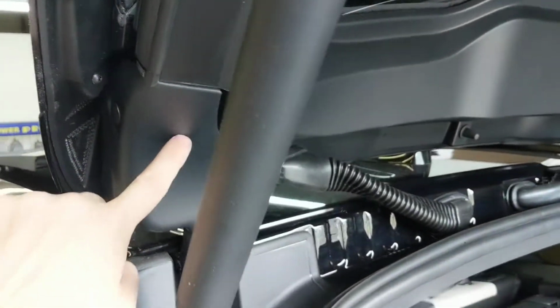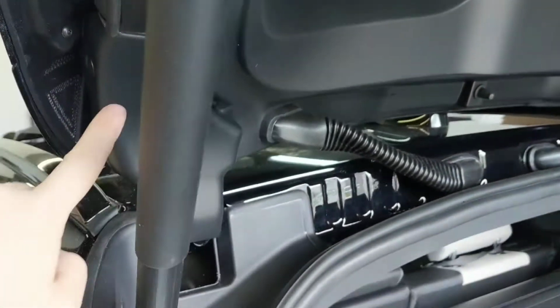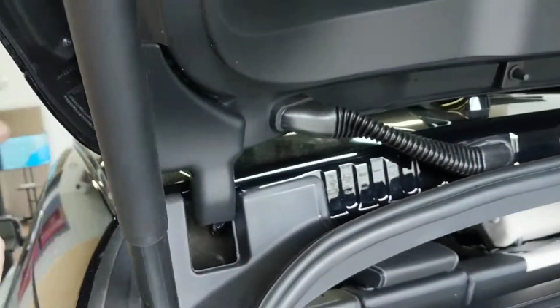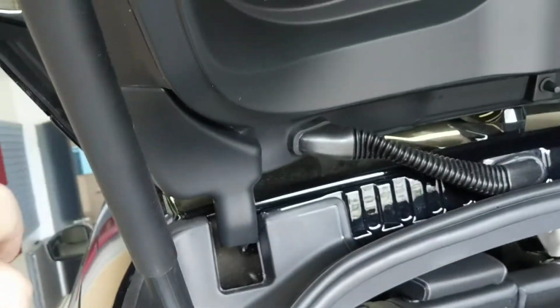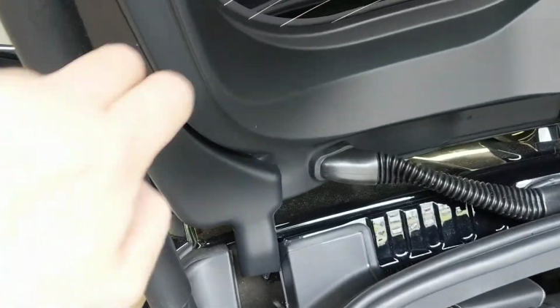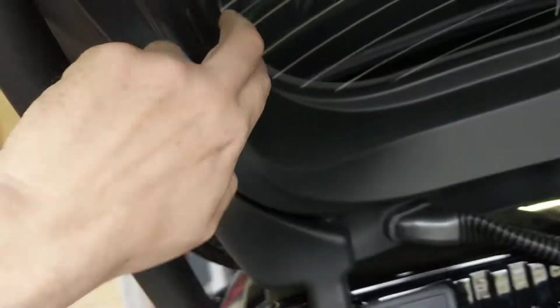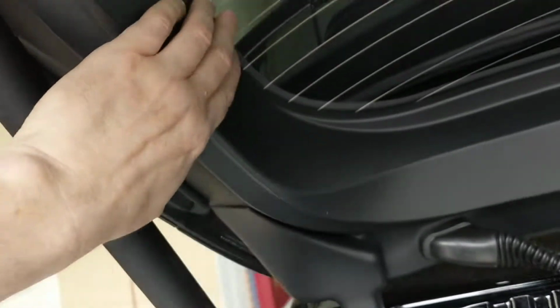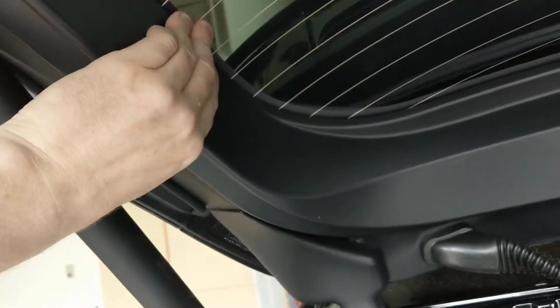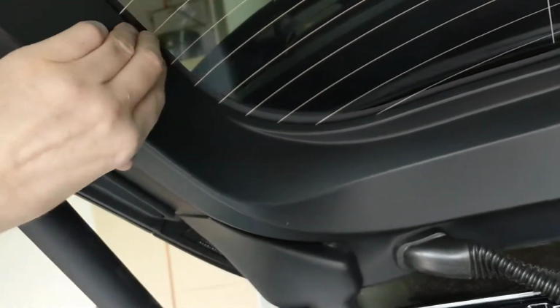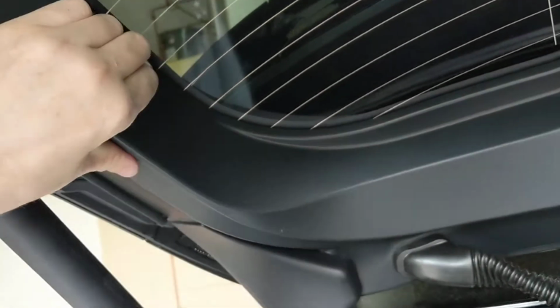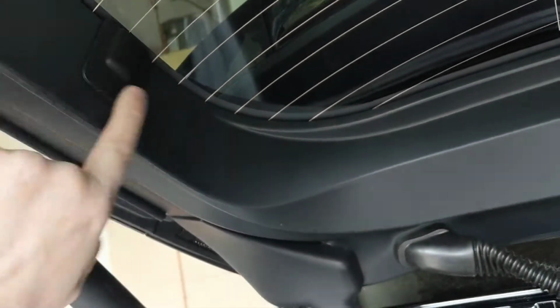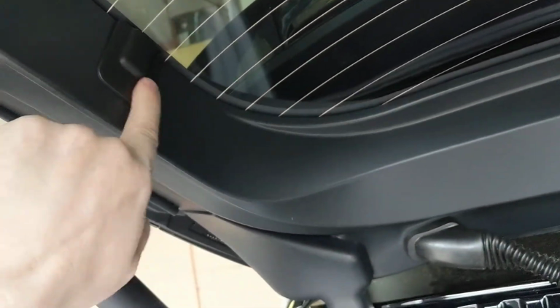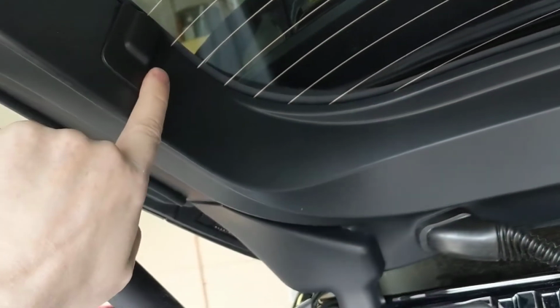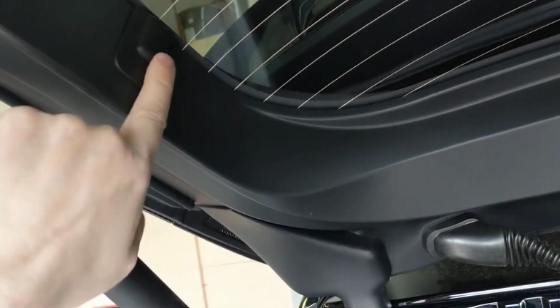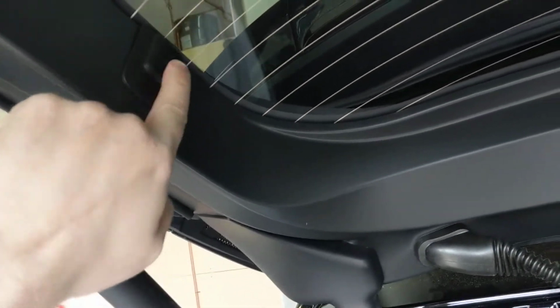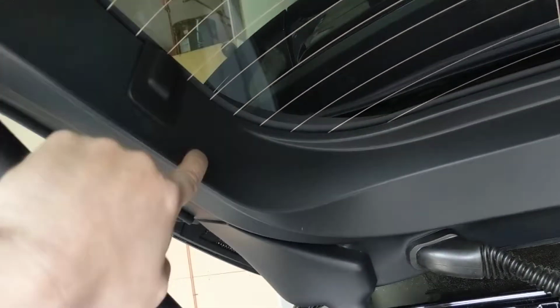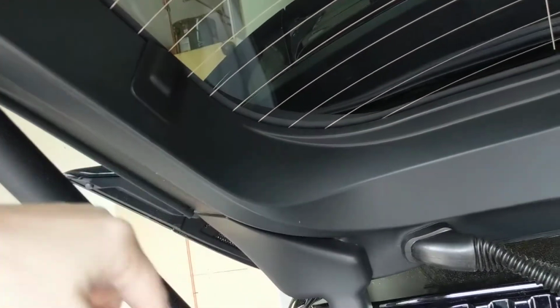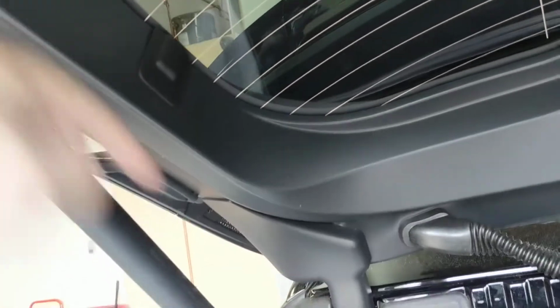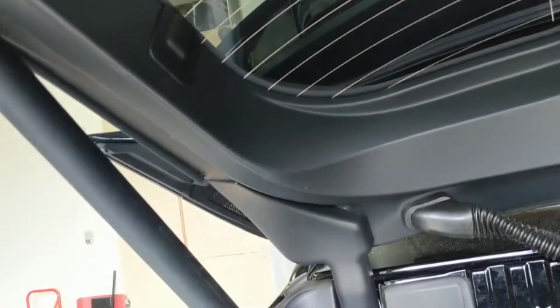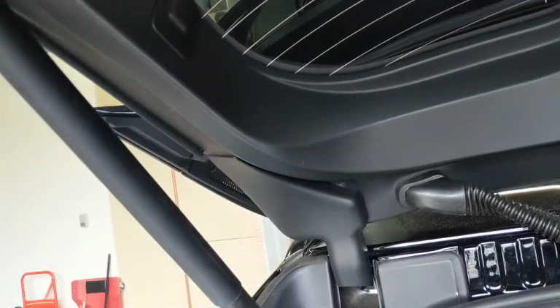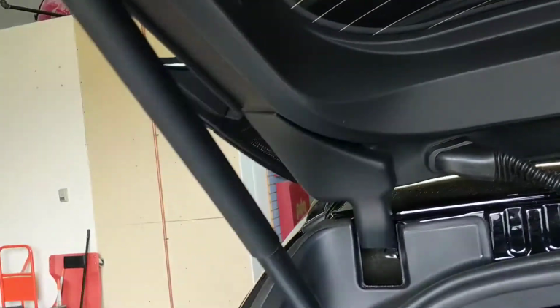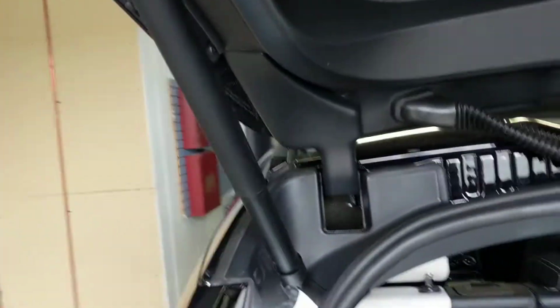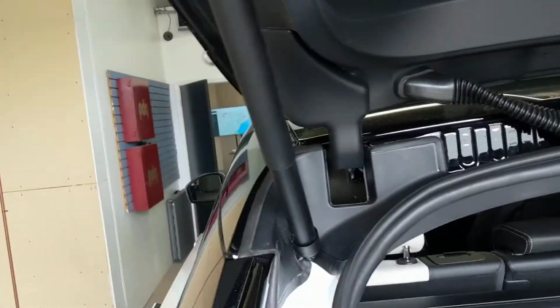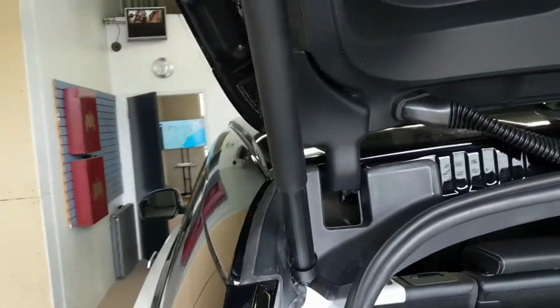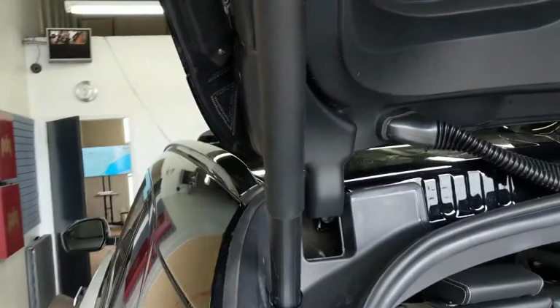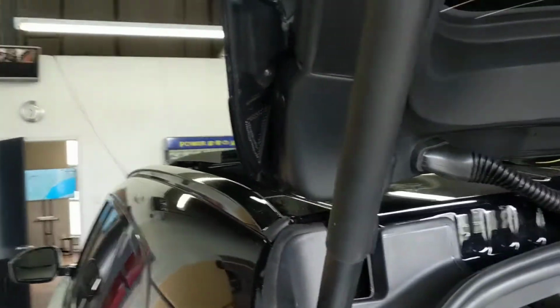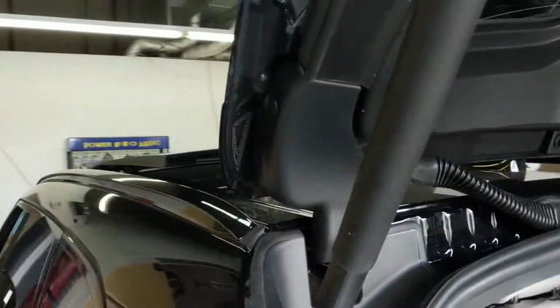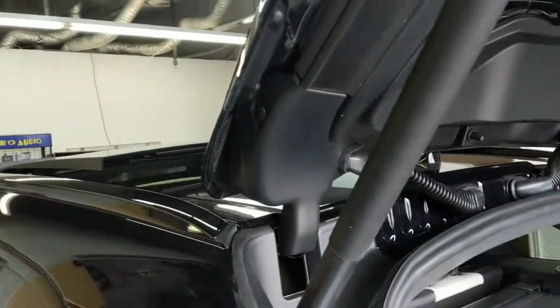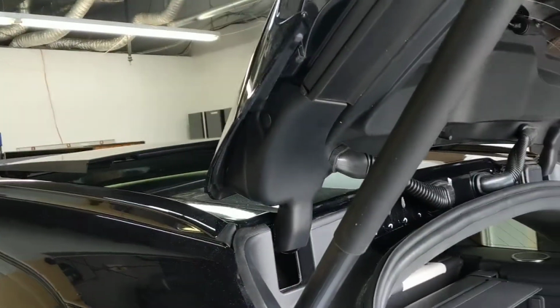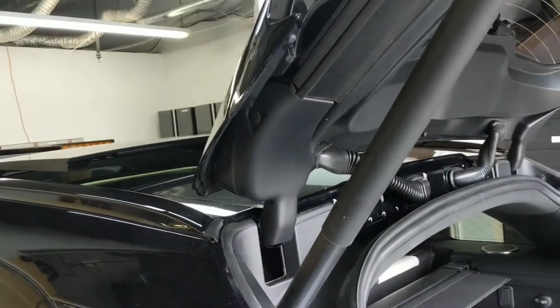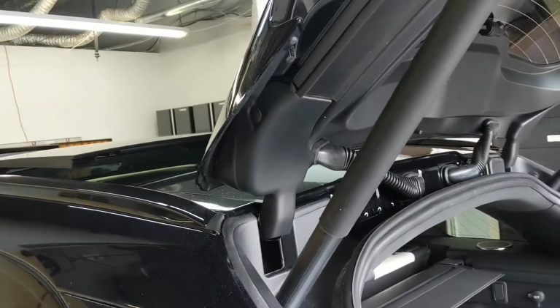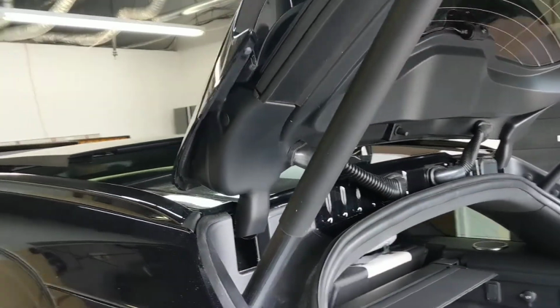Use a plastic zip tie and take off the rear defrost channel wiring right here. If you take that off it's hollow and you can pass the cabling down, but you do have to make sure that the owner of the vehicle is cool with you drilling a hole.